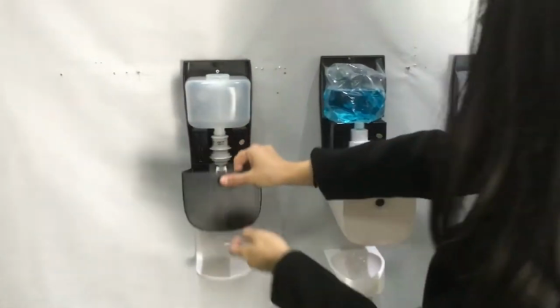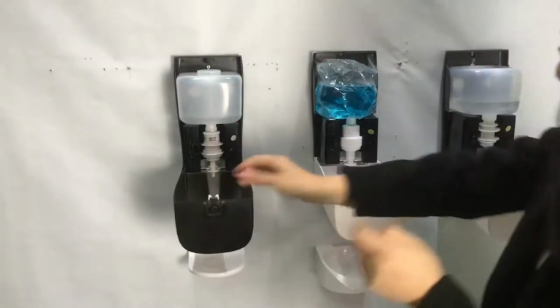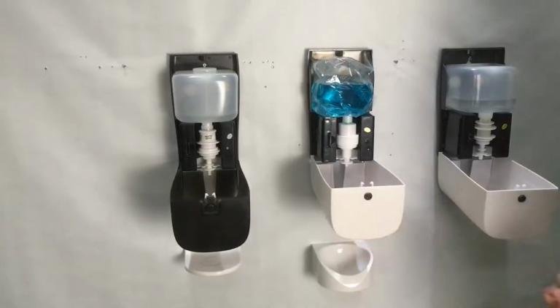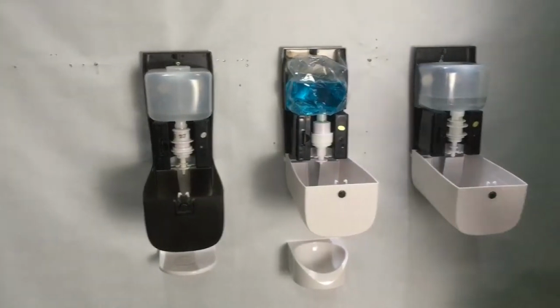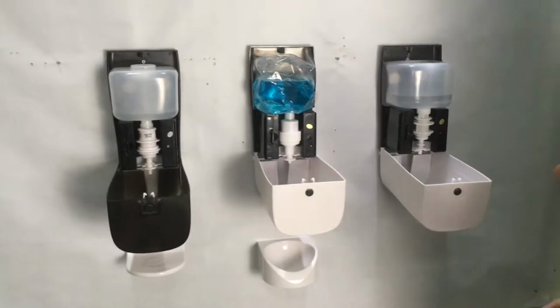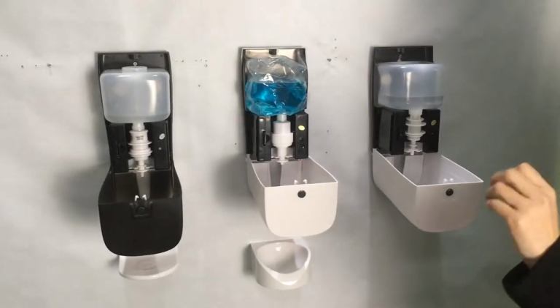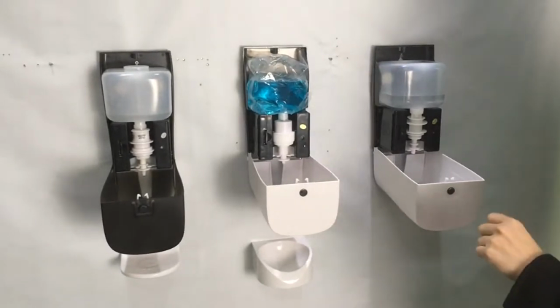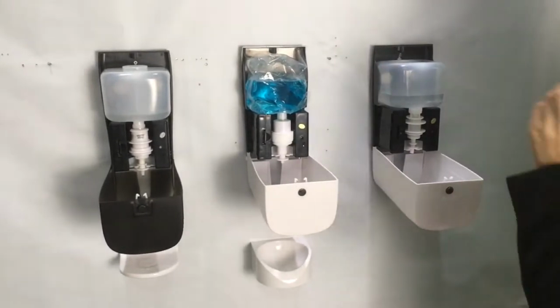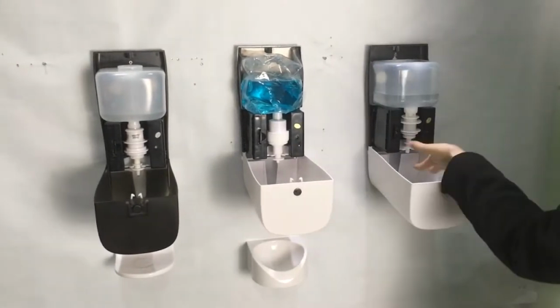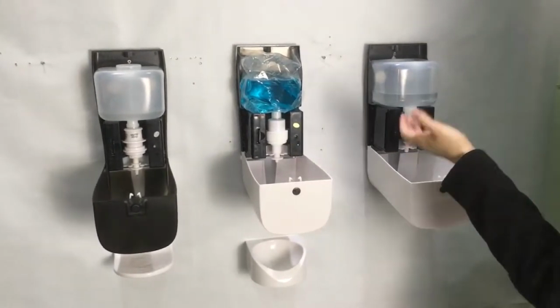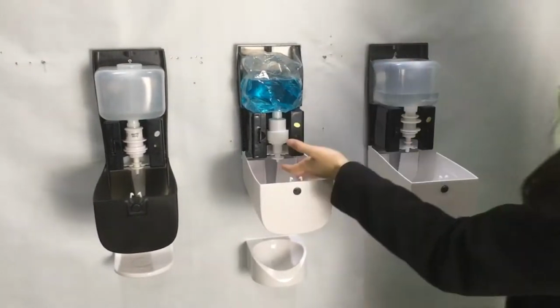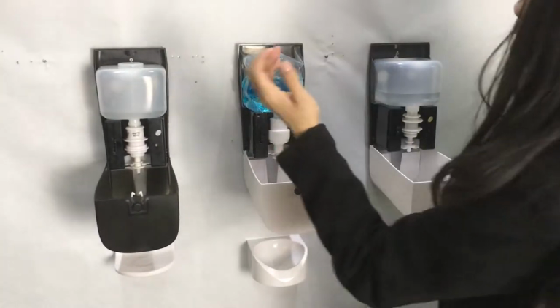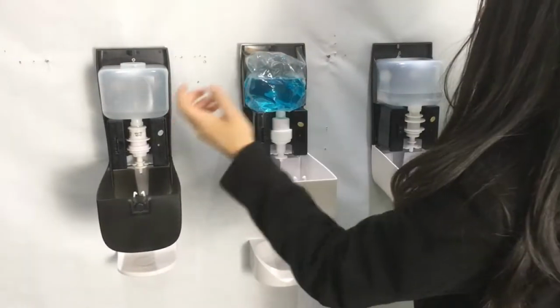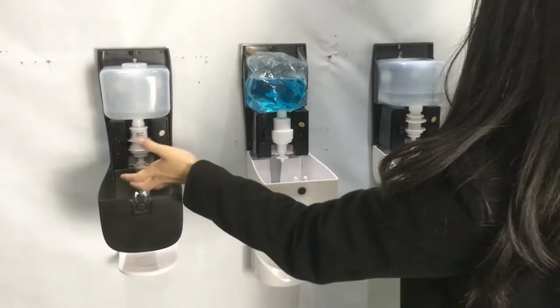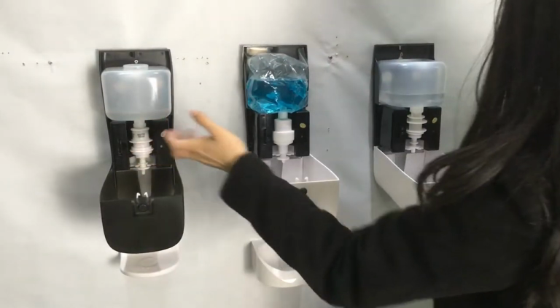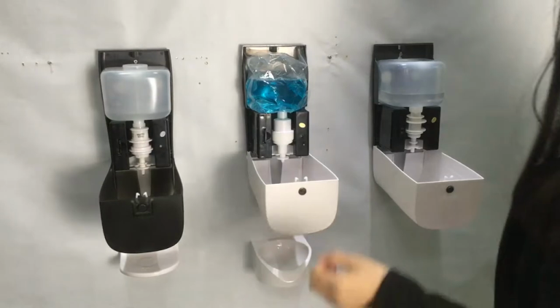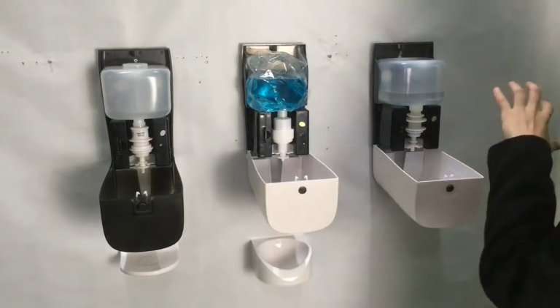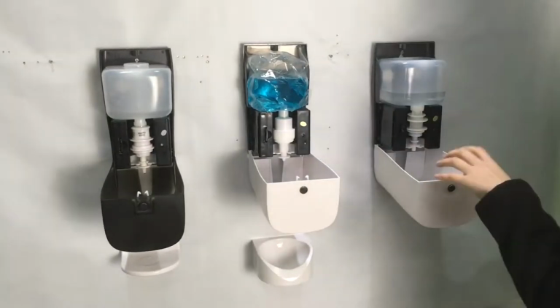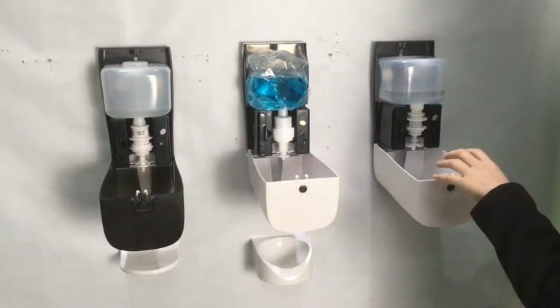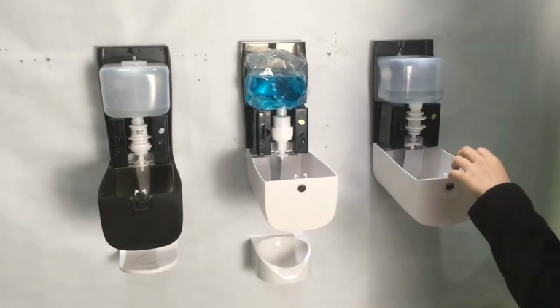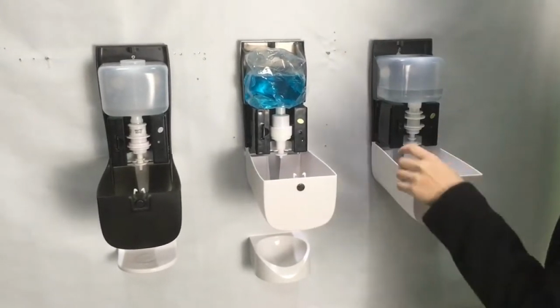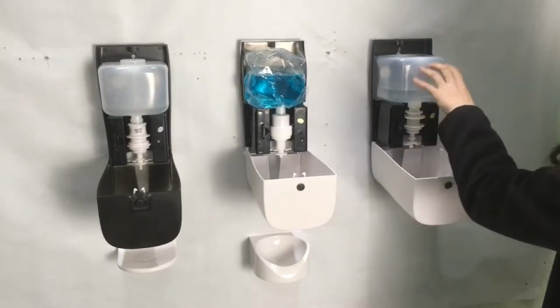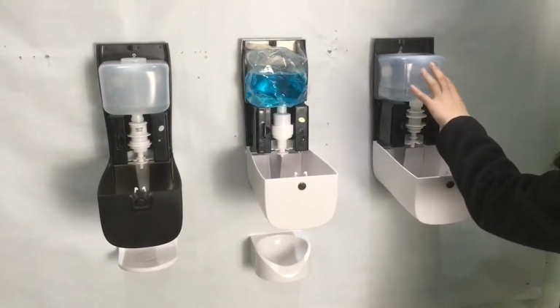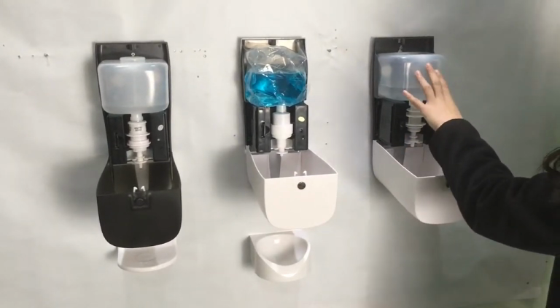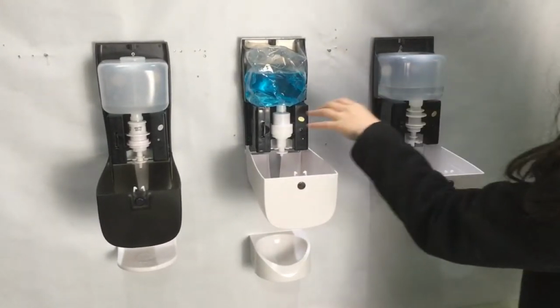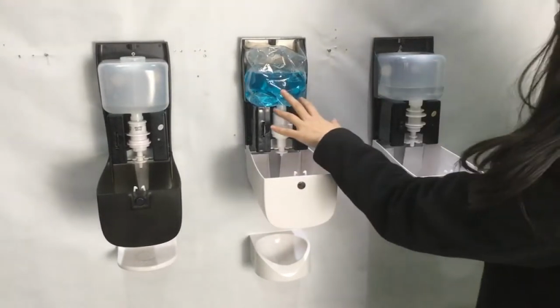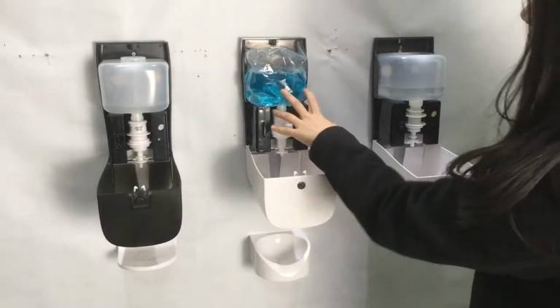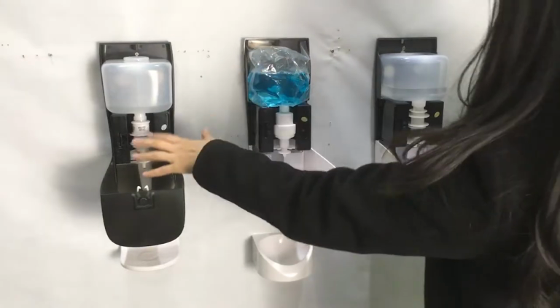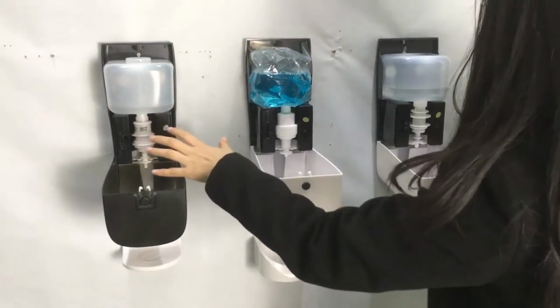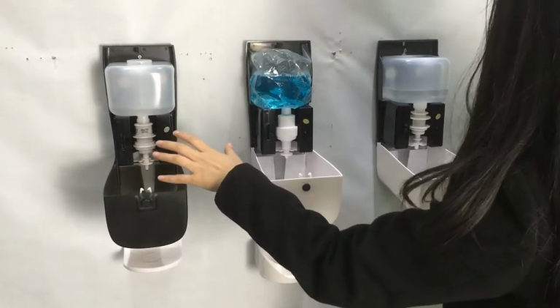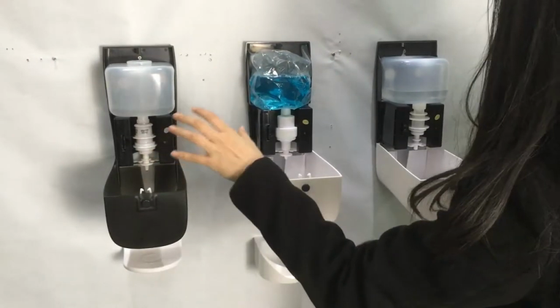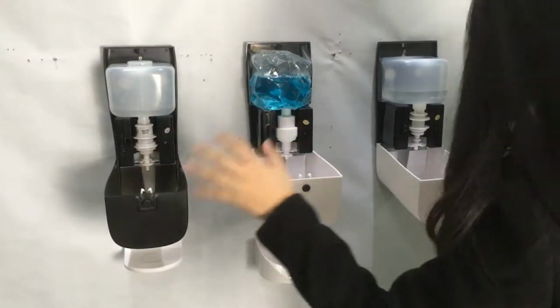The dispenser has three versions: the spray, foam, and liquid. It can also work with a disposable bottle, disposable bag, and refill bottle.